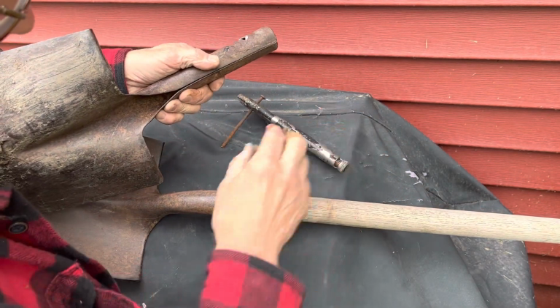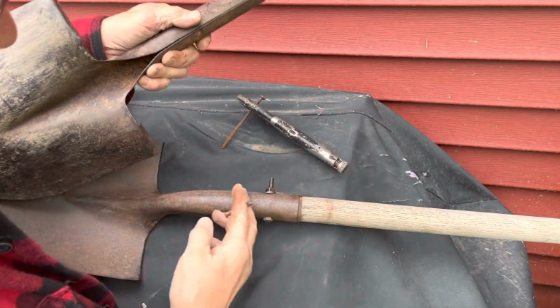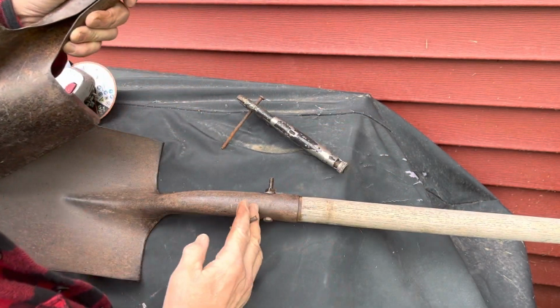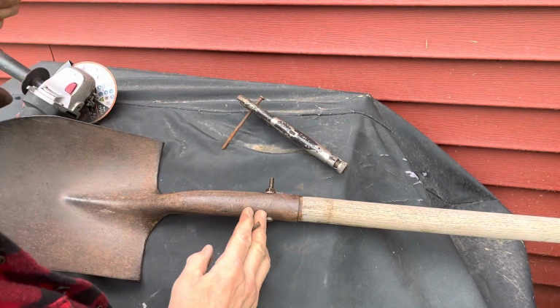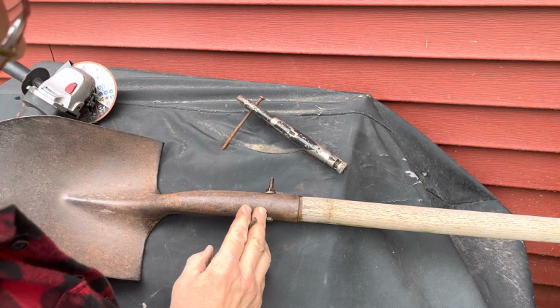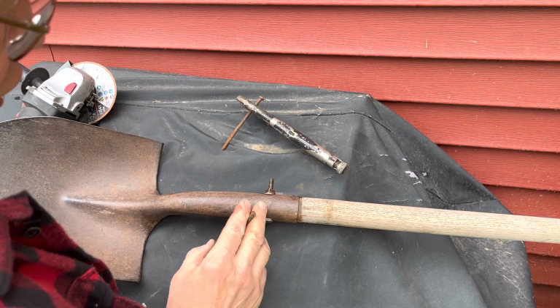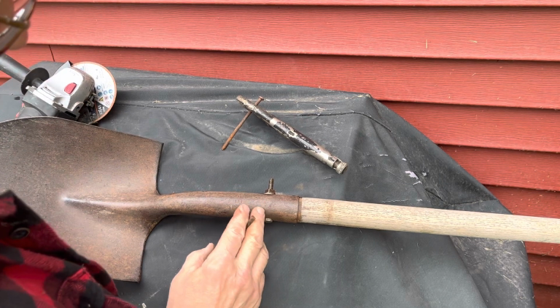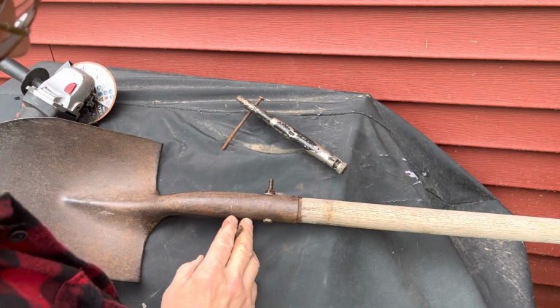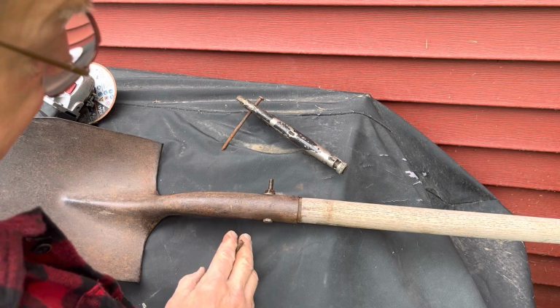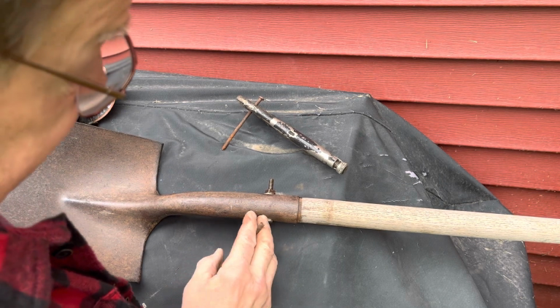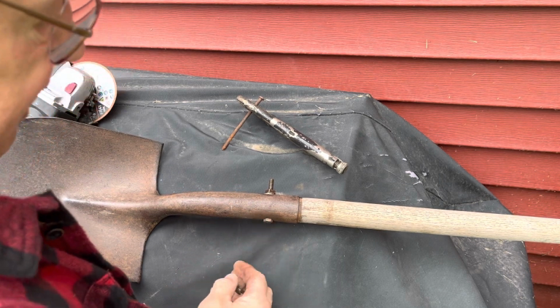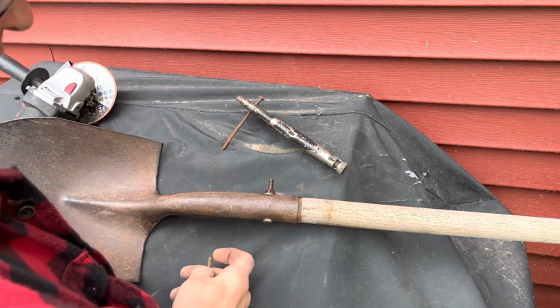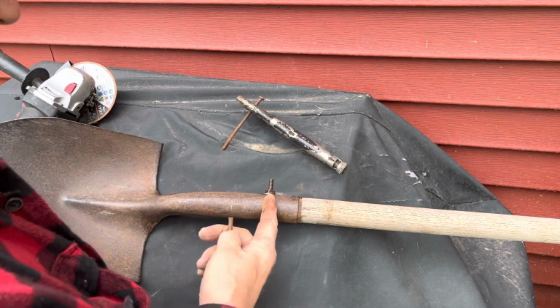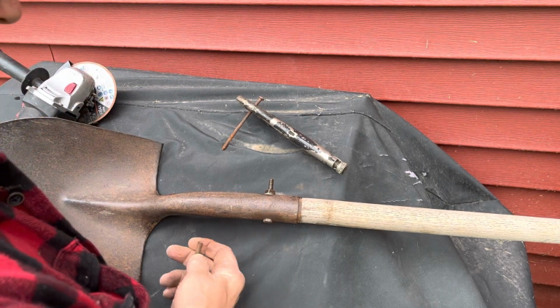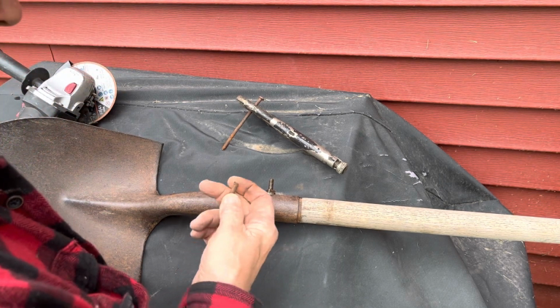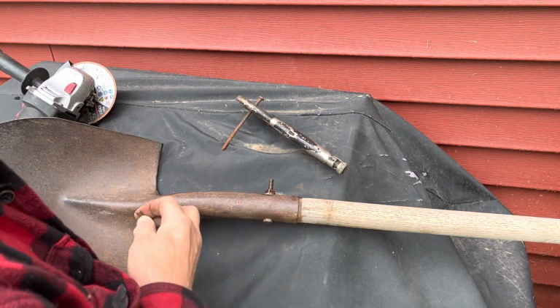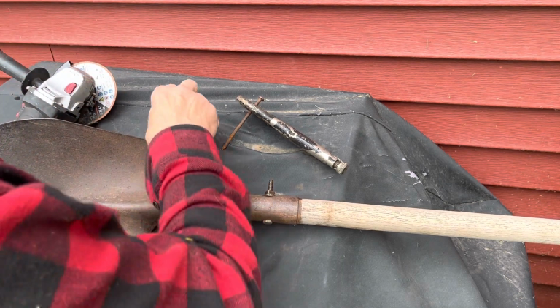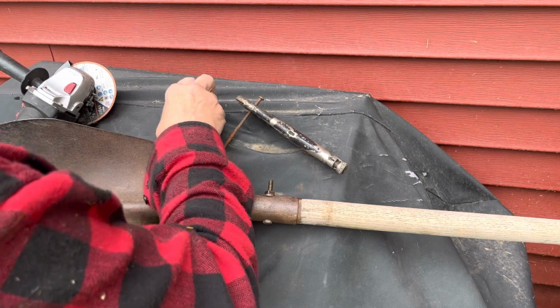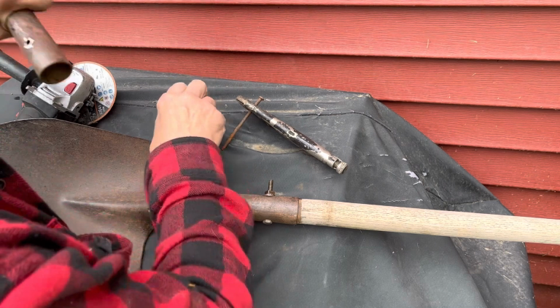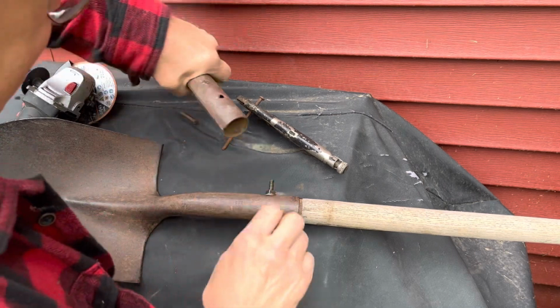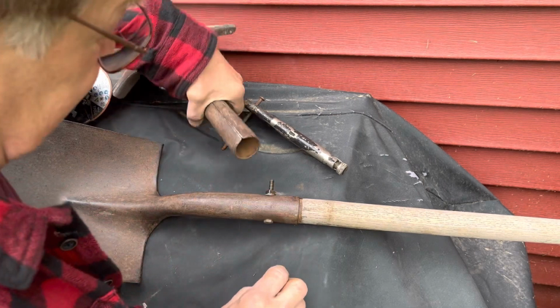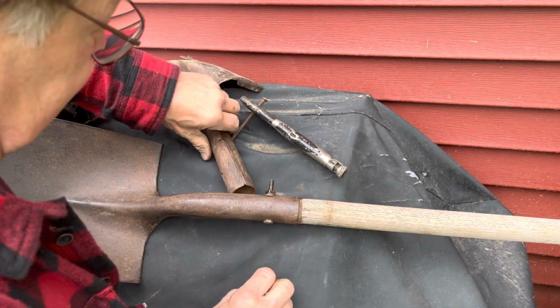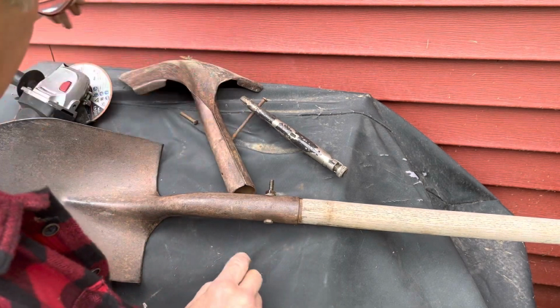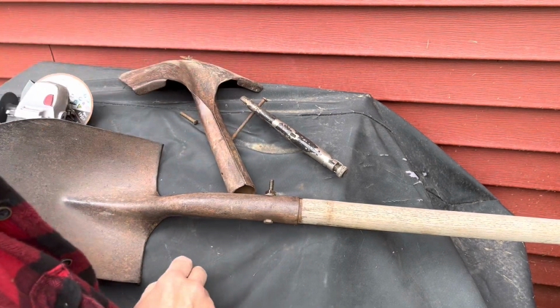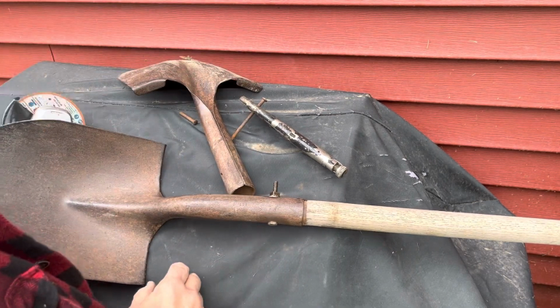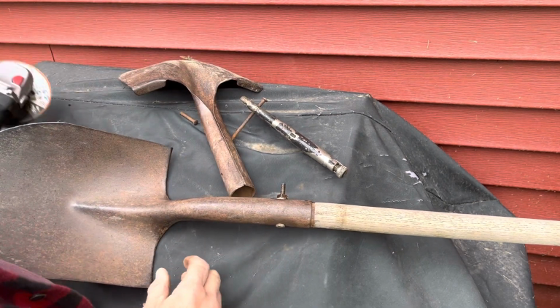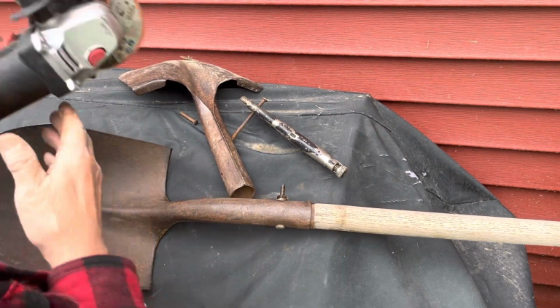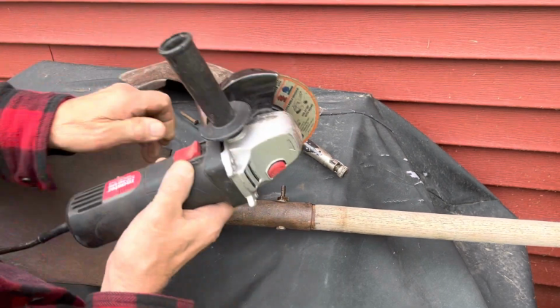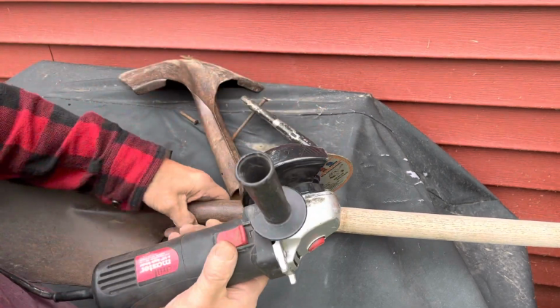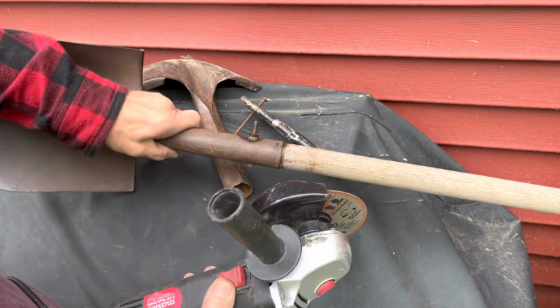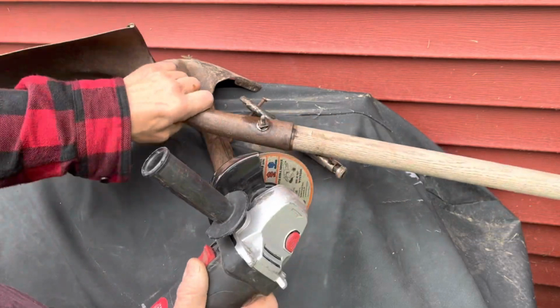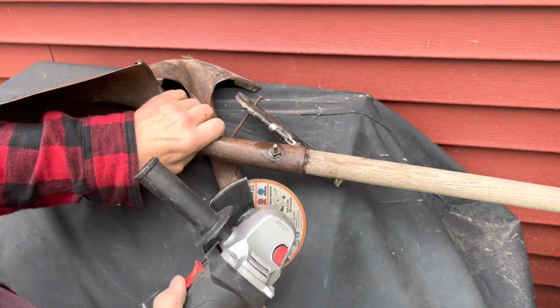You pop your old blade onto the handle, line the hole up, and put a bolt through it. Then you use your angle grinder to trim the excess off.